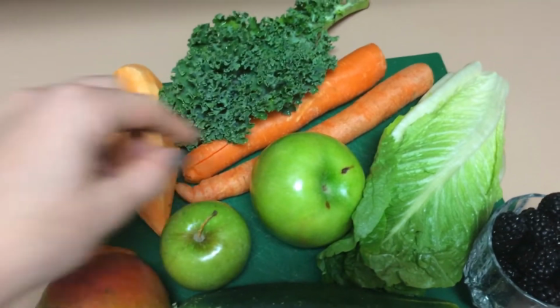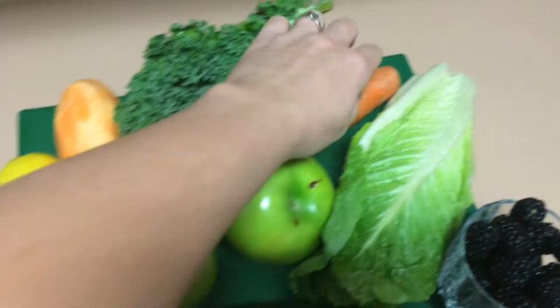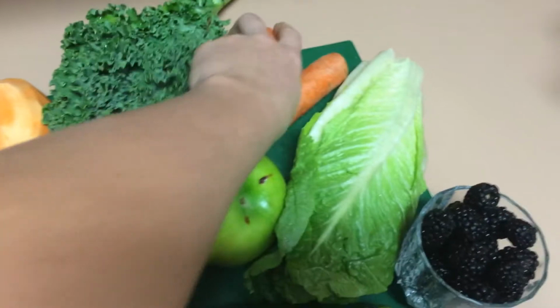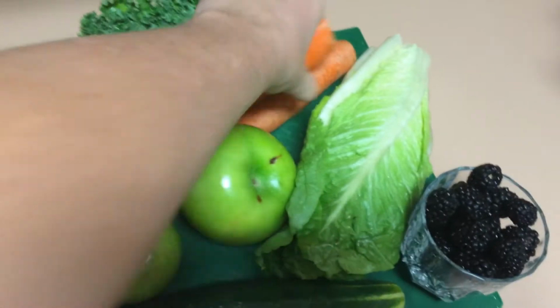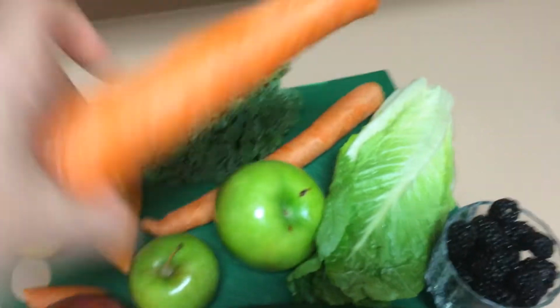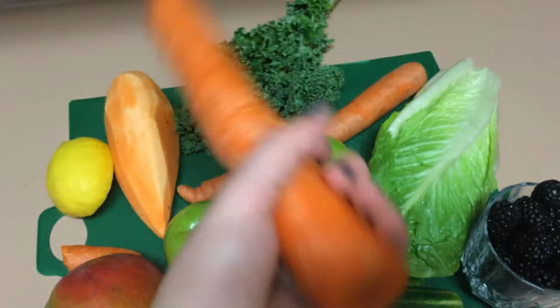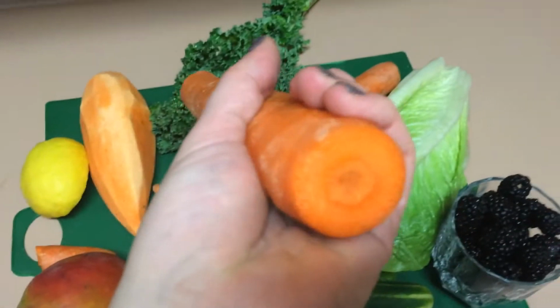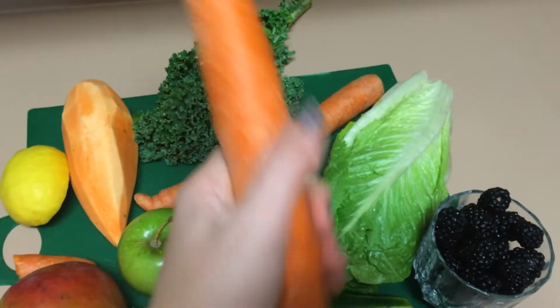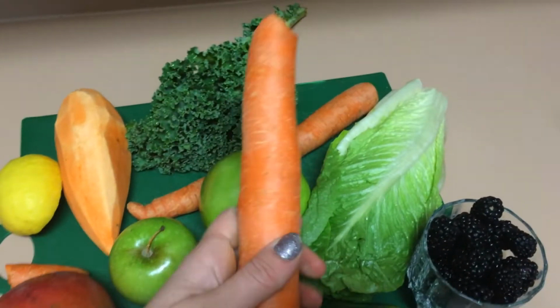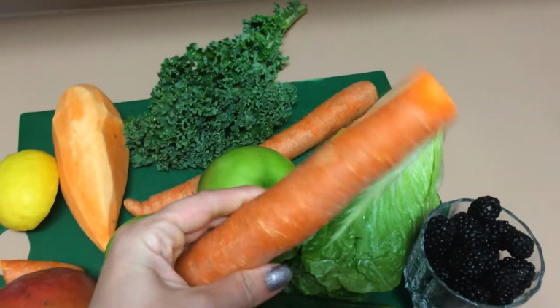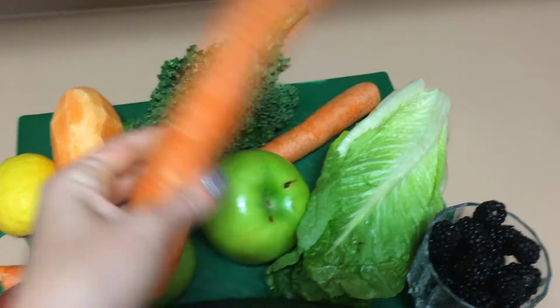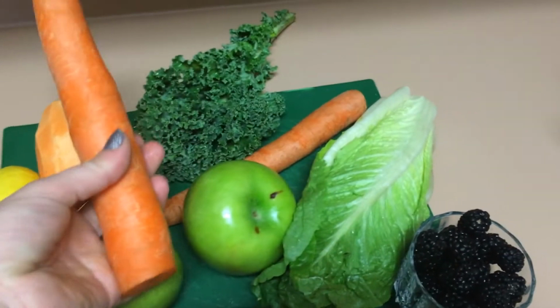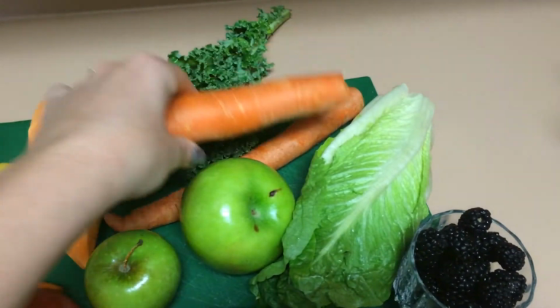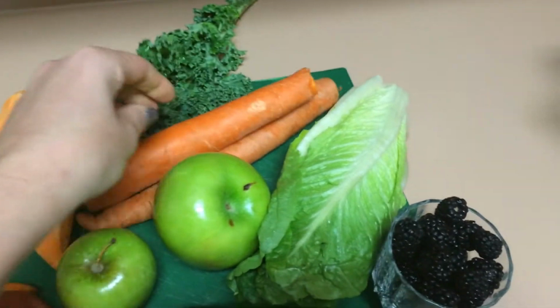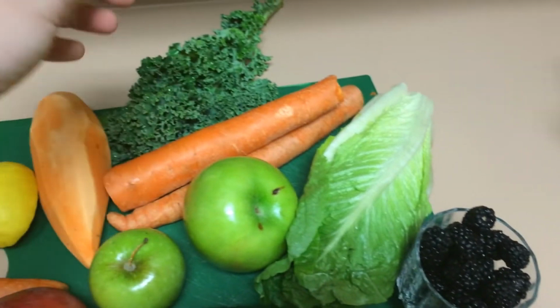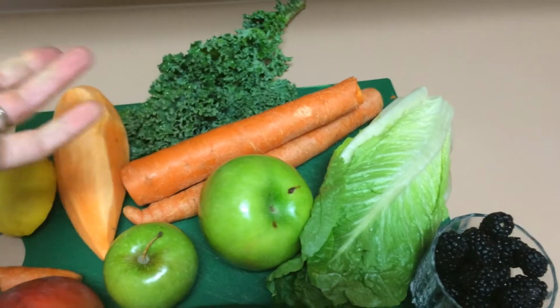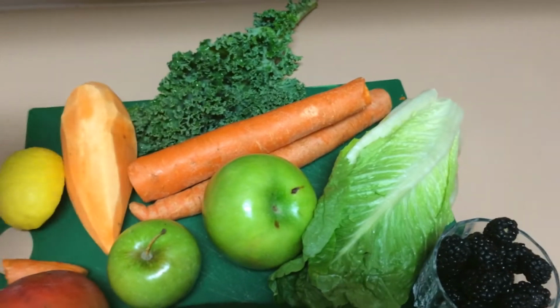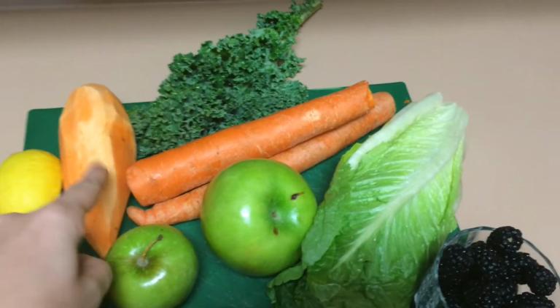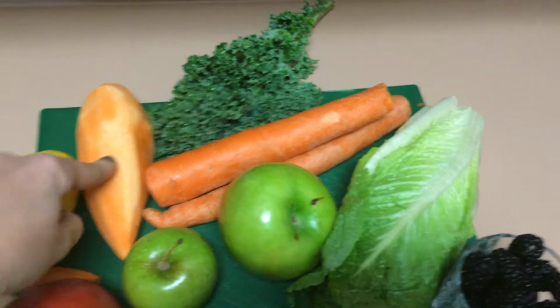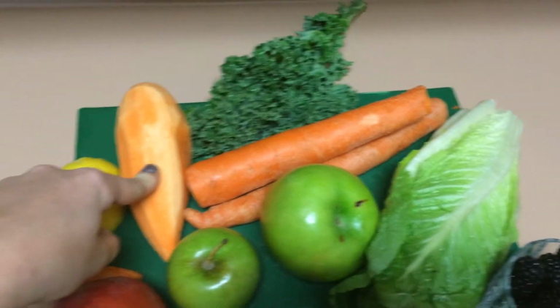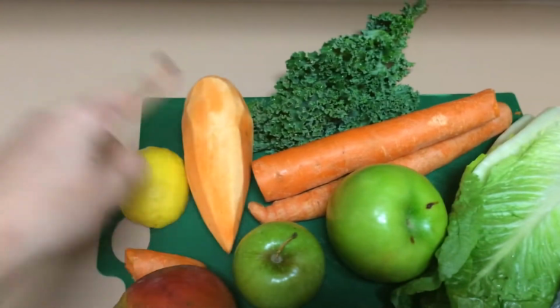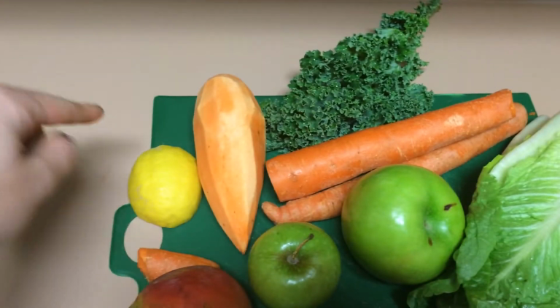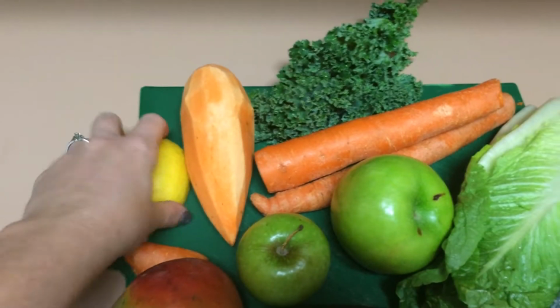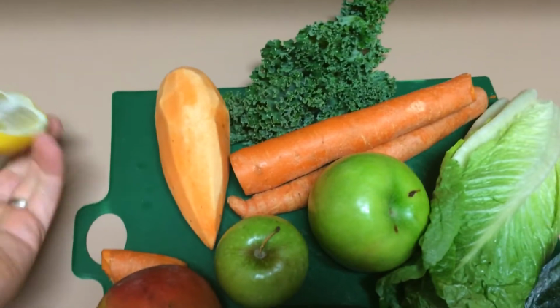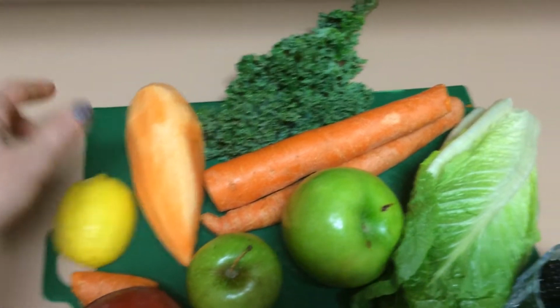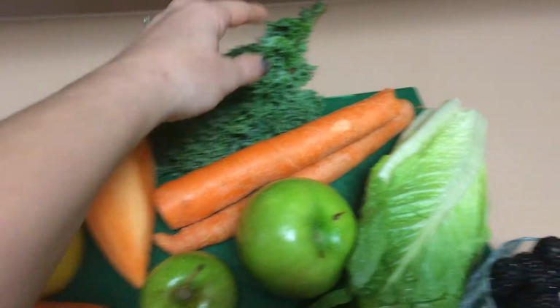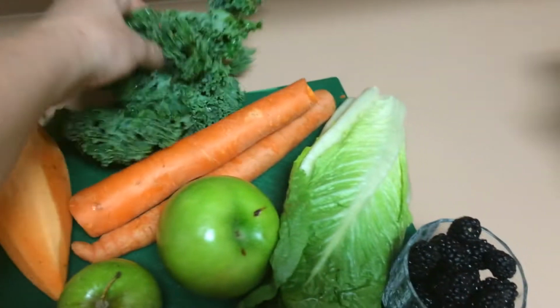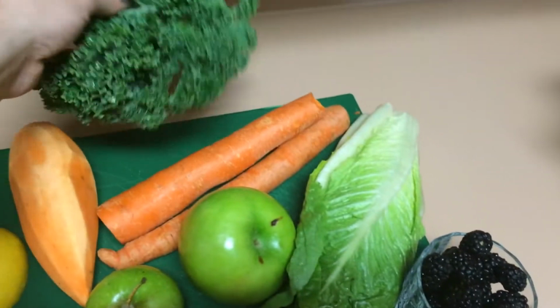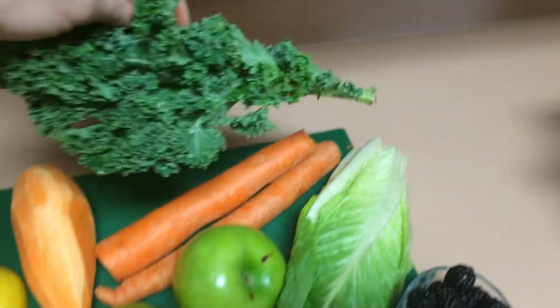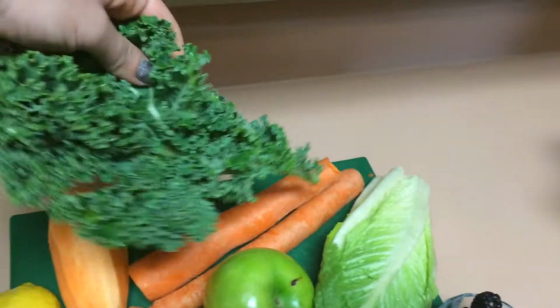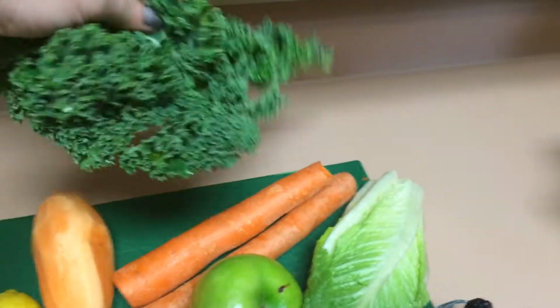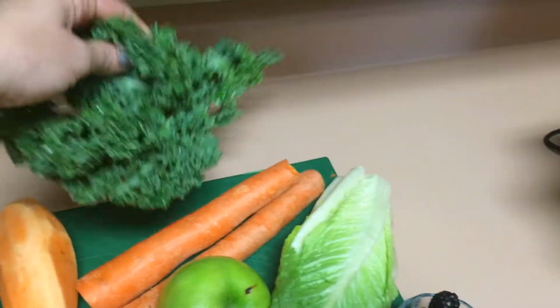These carrots are huge — they're about the equivalent of four carrots. One sweet potato, half a lemon, and one big bunch of kale.